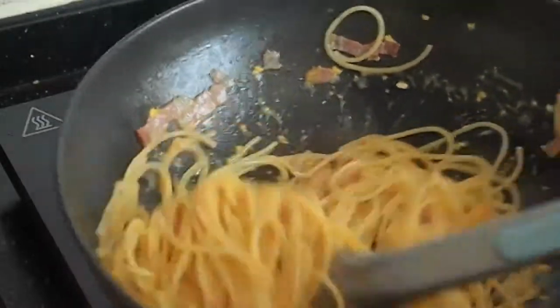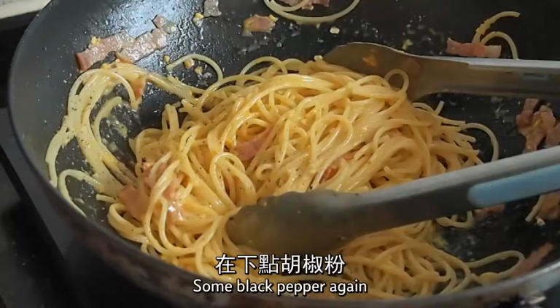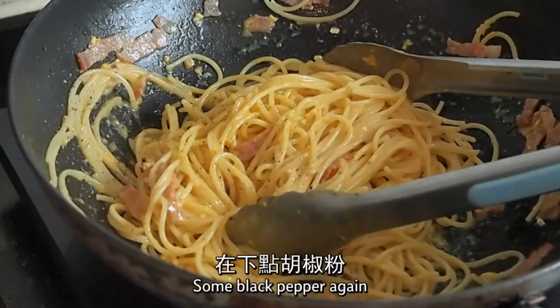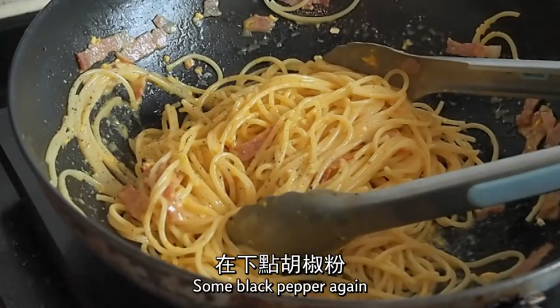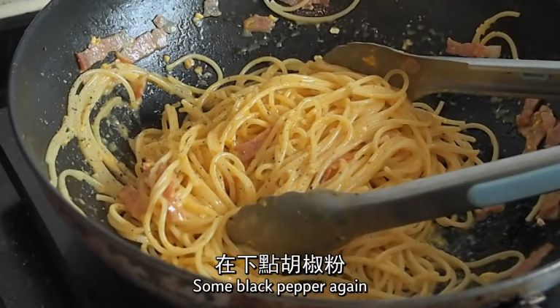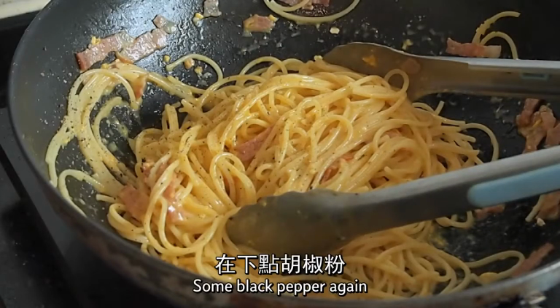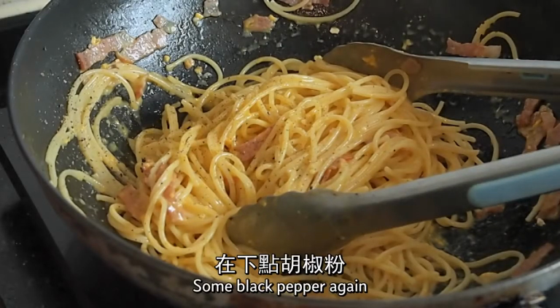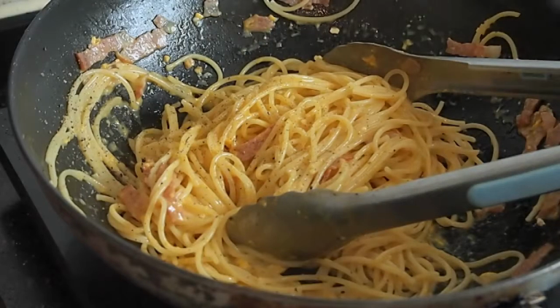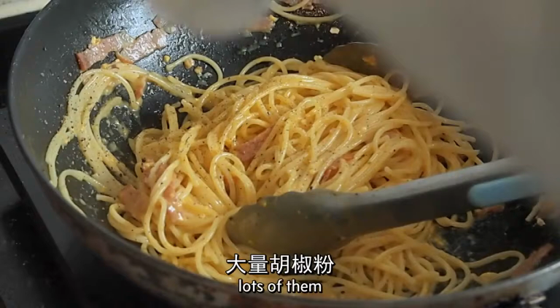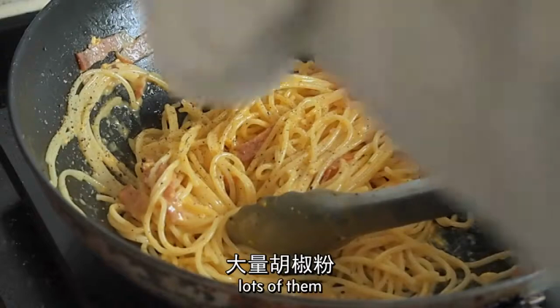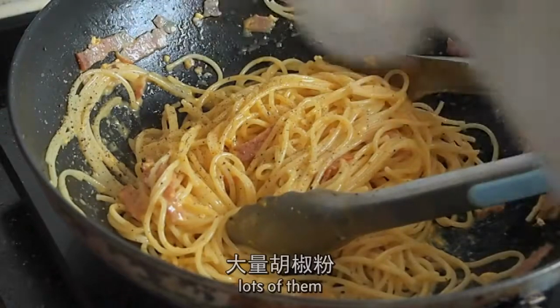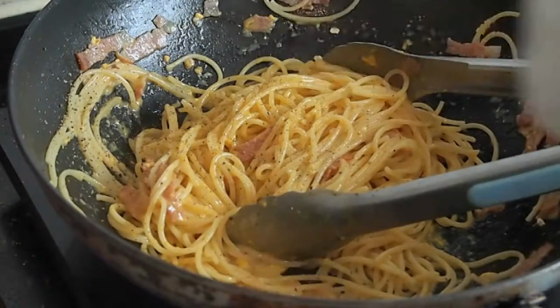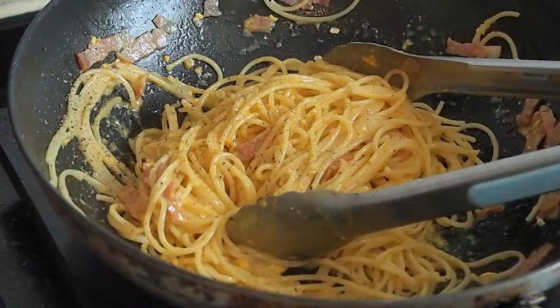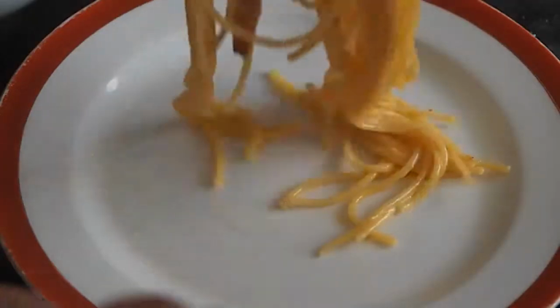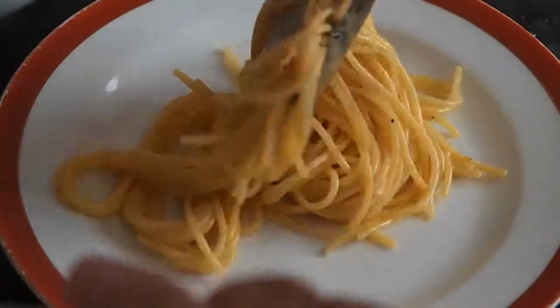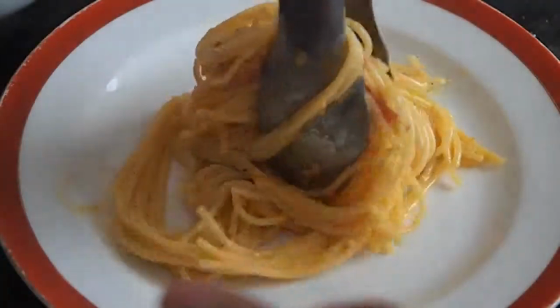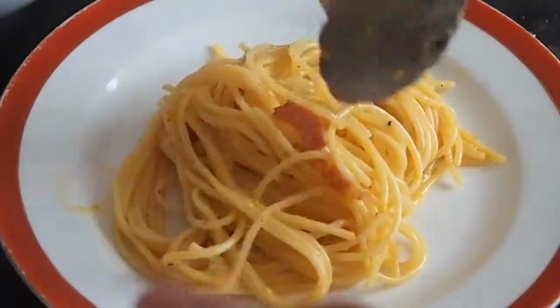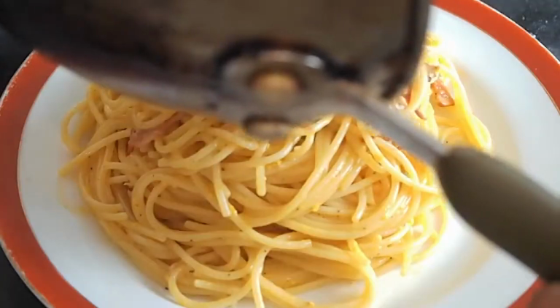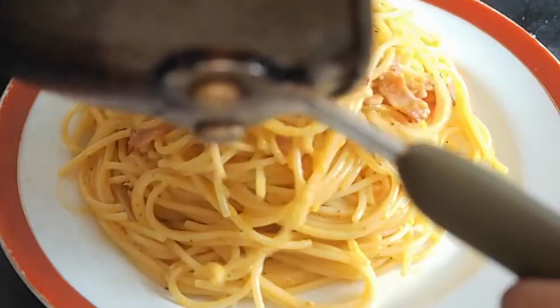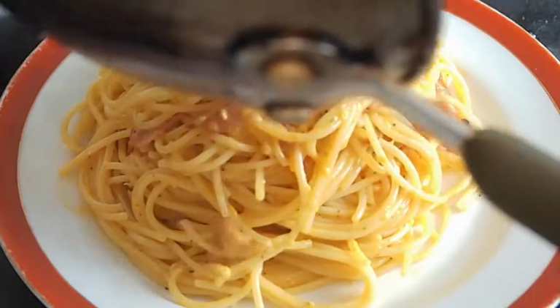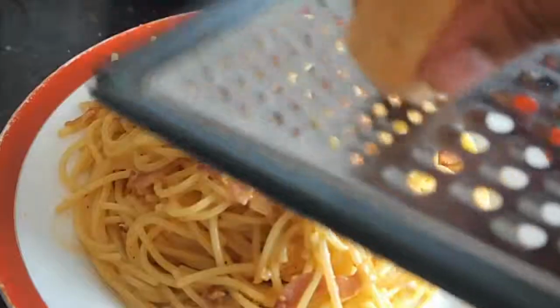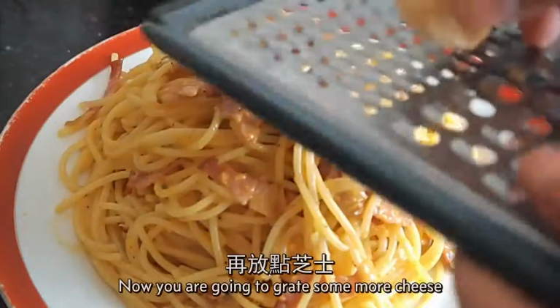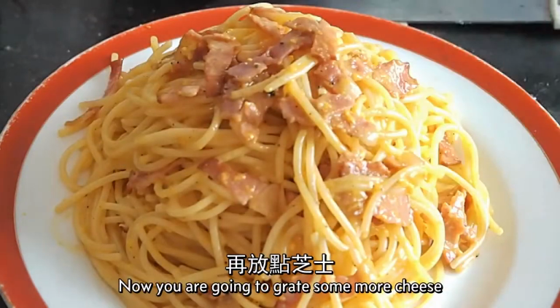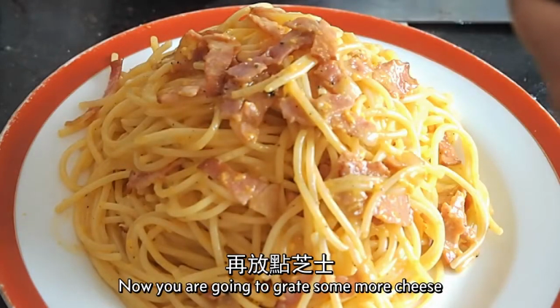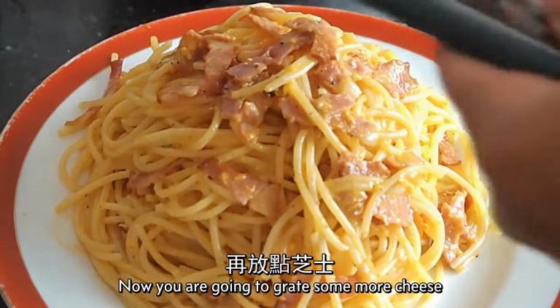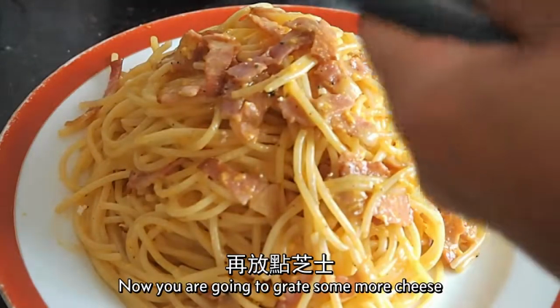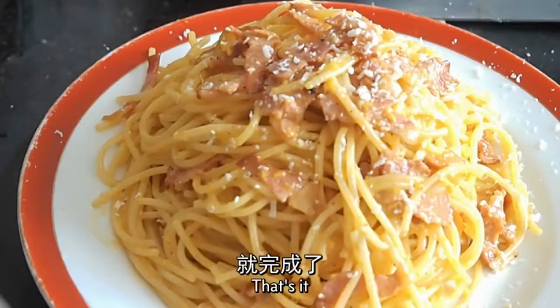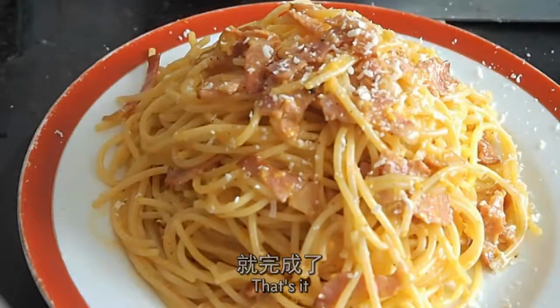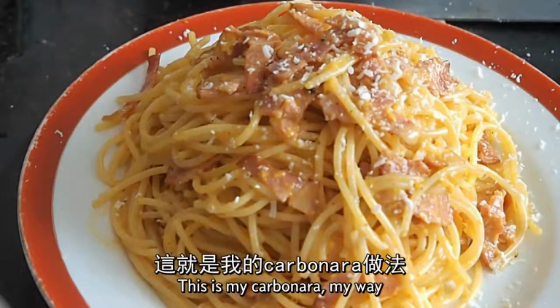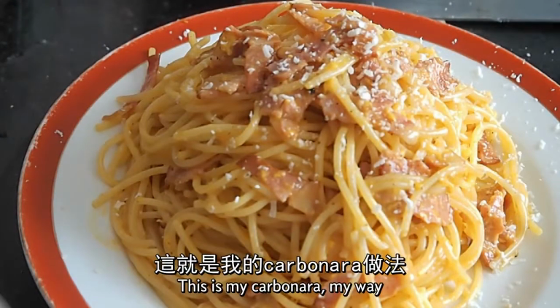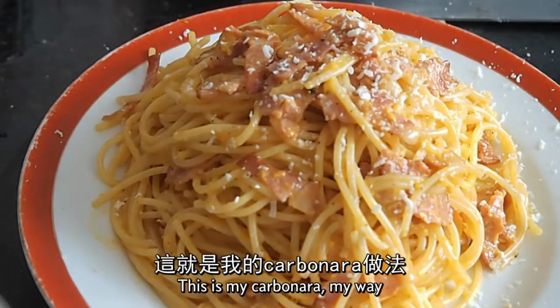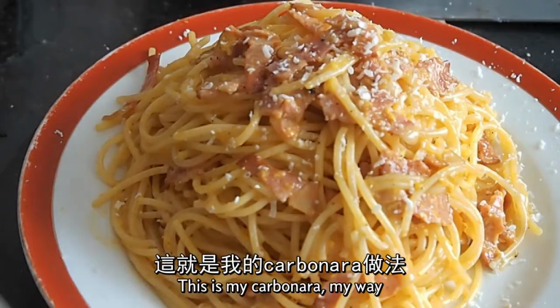Some black pepper again — lots of it. Now you're going to grate some more cheese. That's it. This is my carbonara, my way.